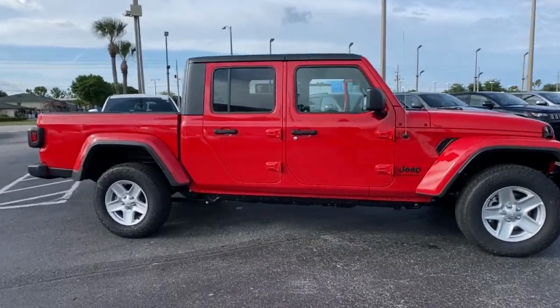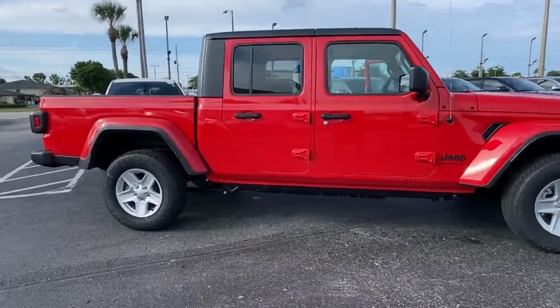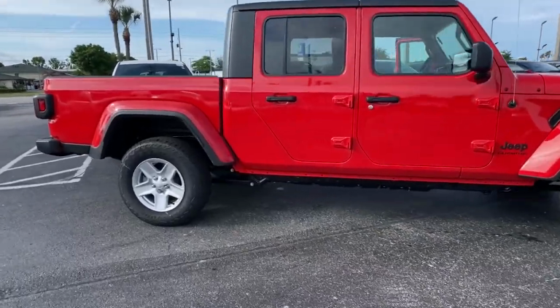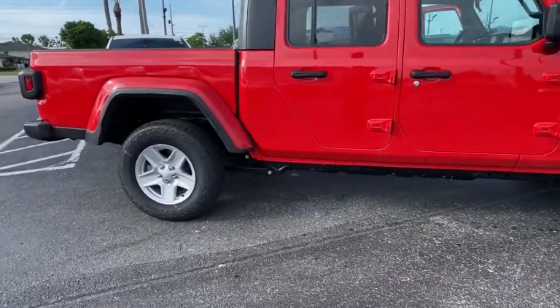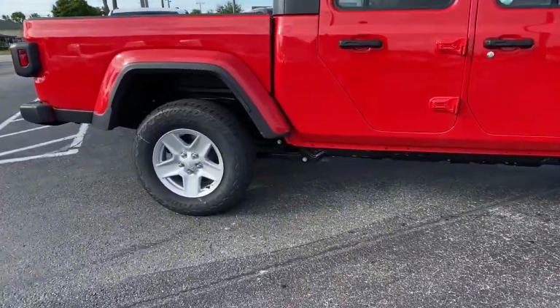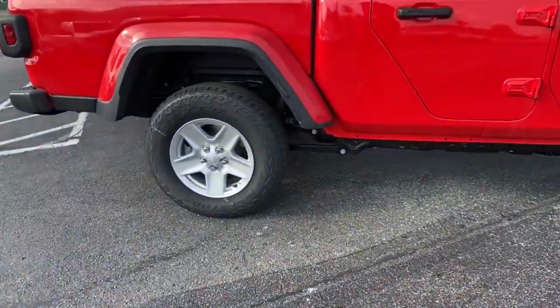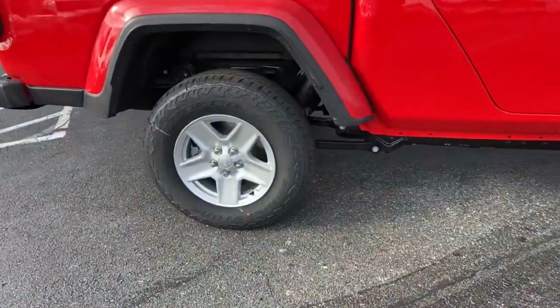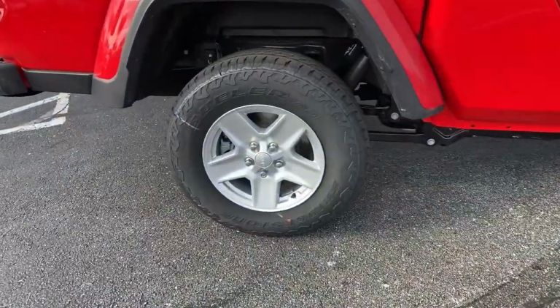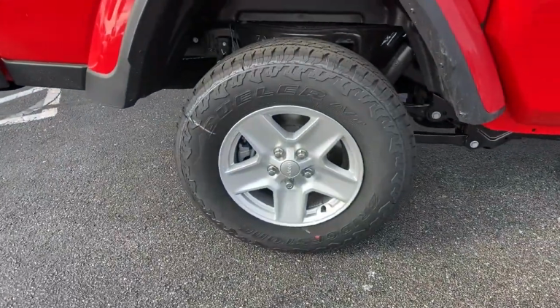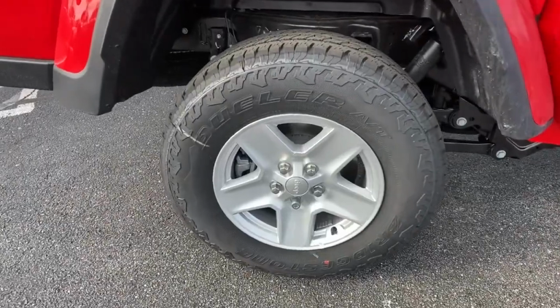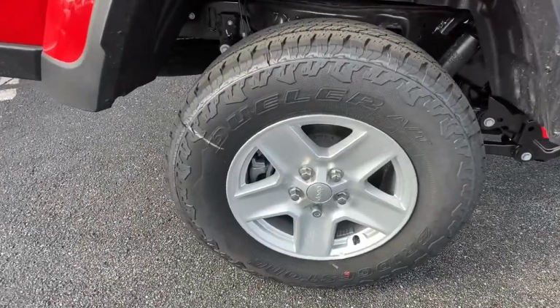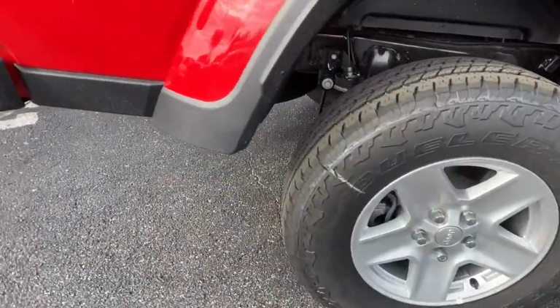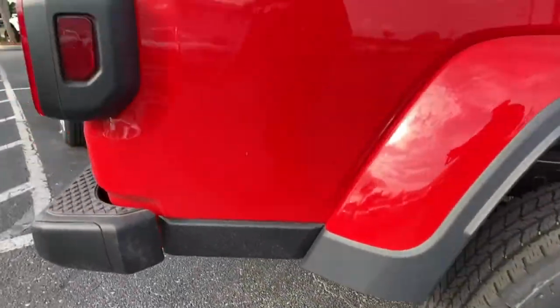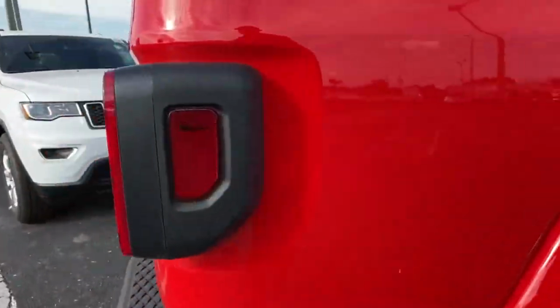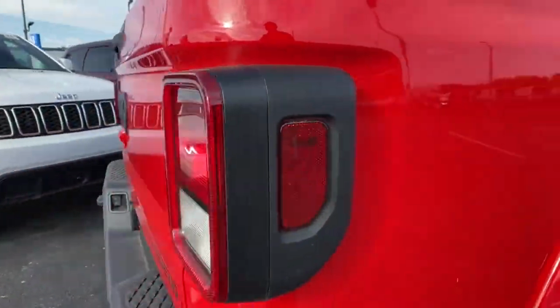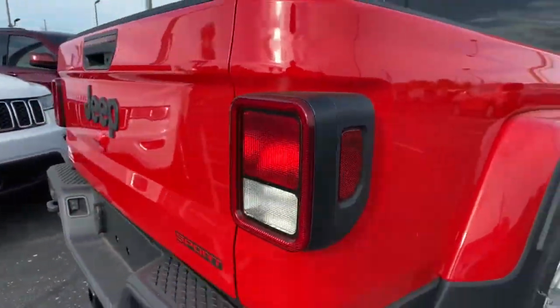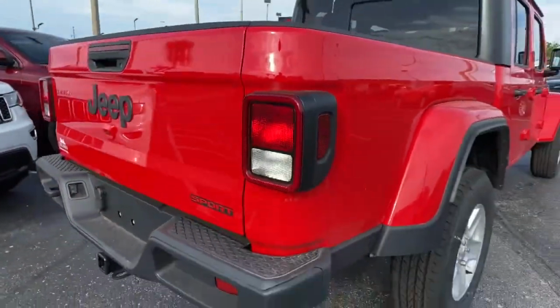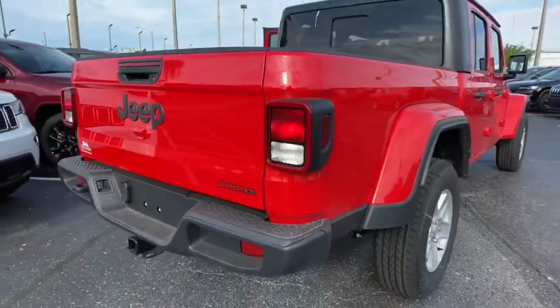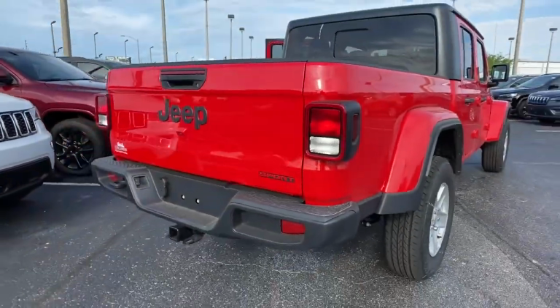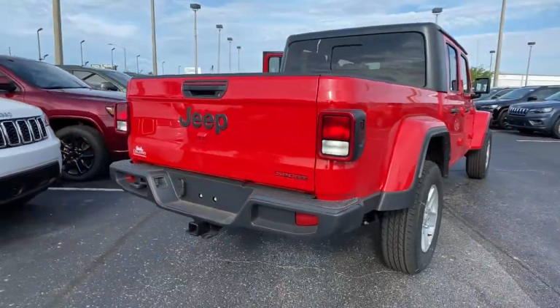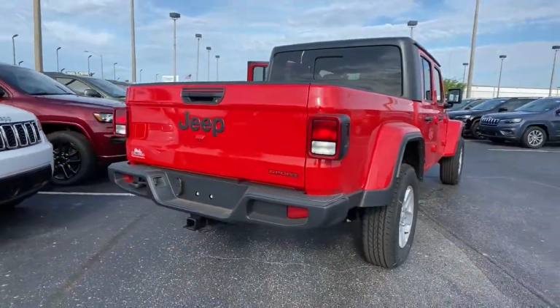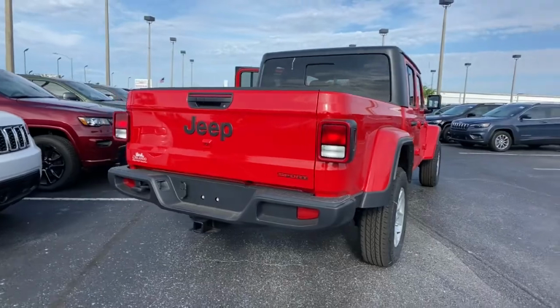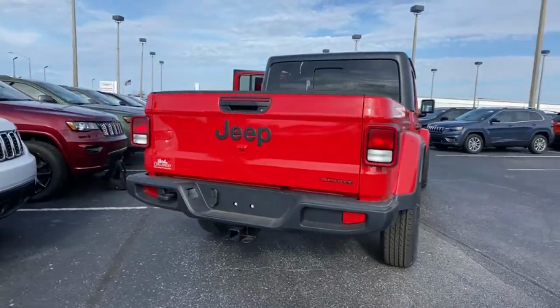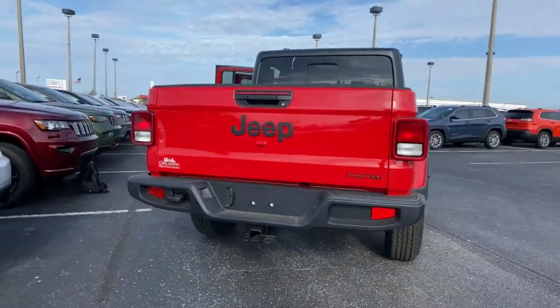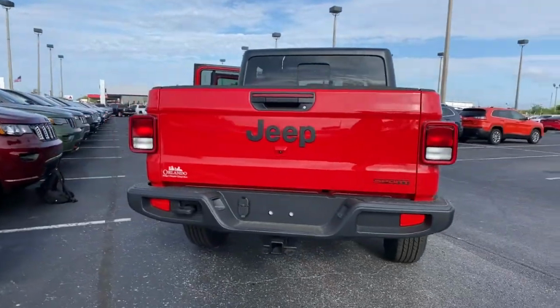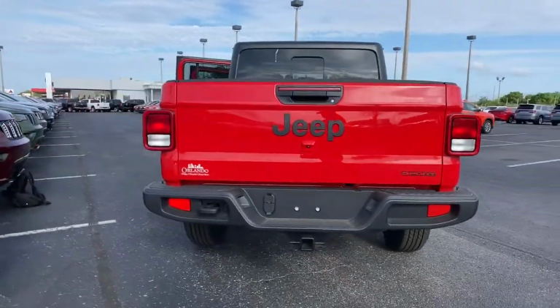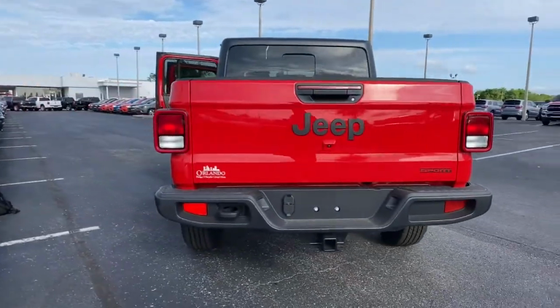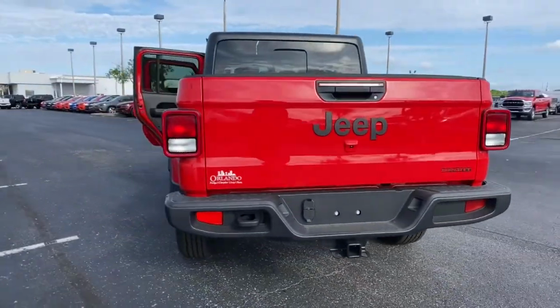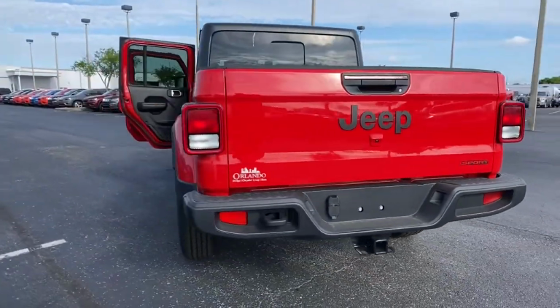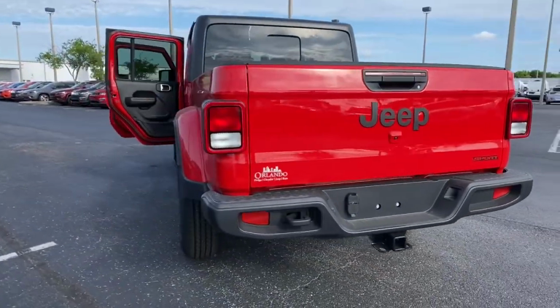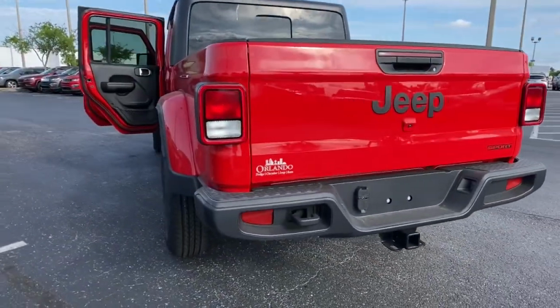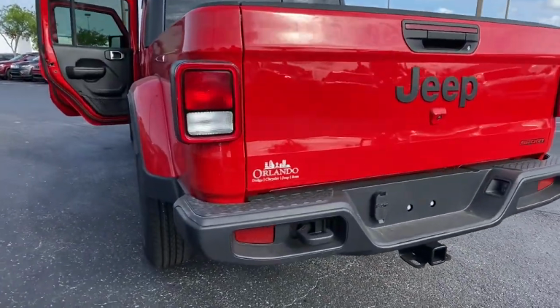Backup camera, keyless start, satellite radio, fog lamps, four-wheel drive, Bluetooth connection, steering wheel audio controls, electronic stability control, stability control, tow hitch.